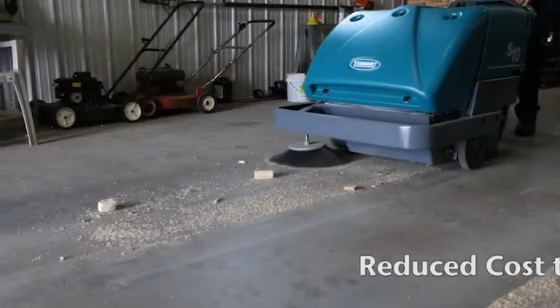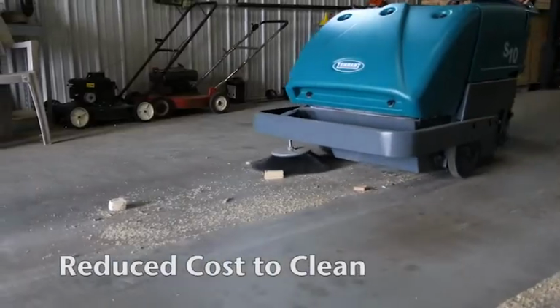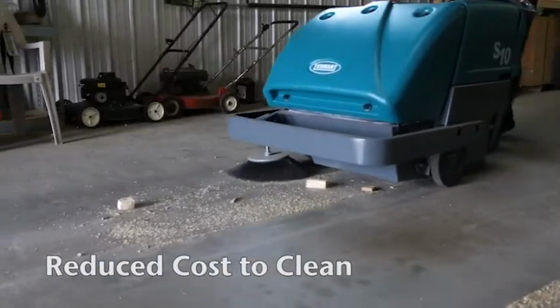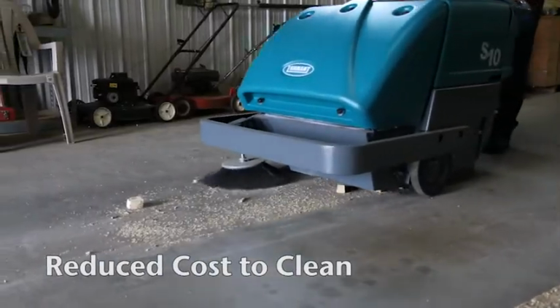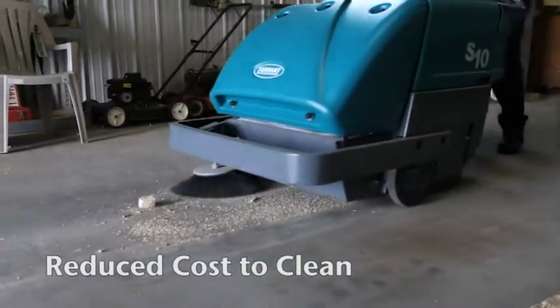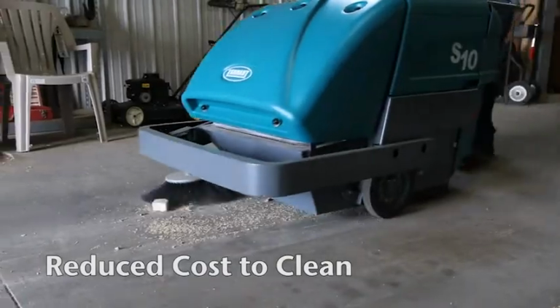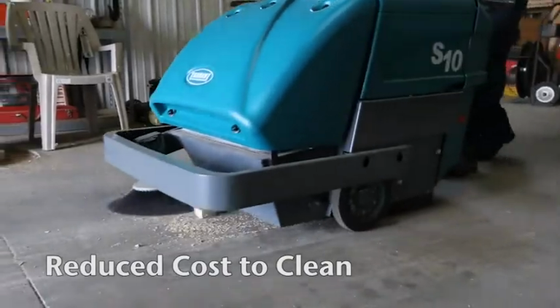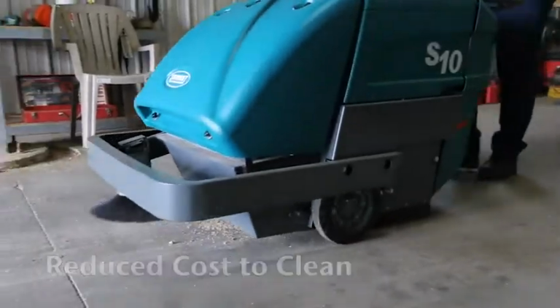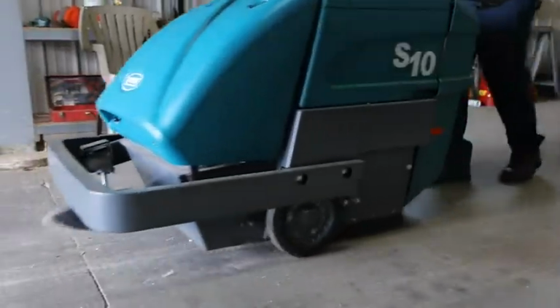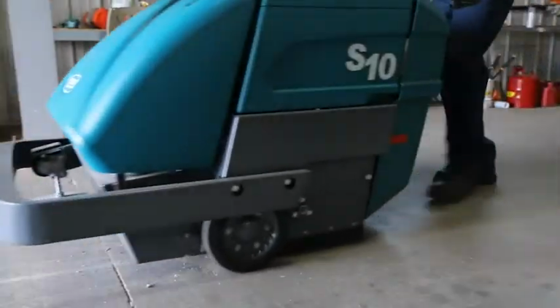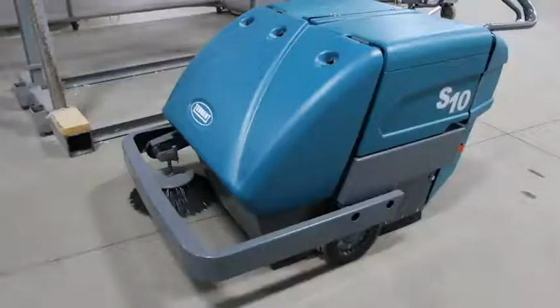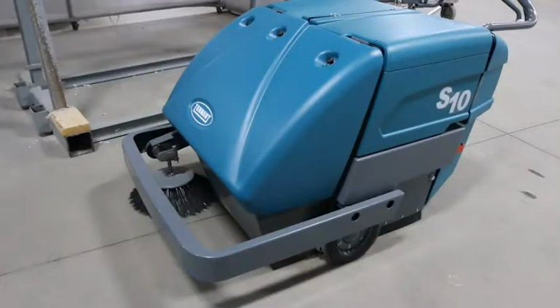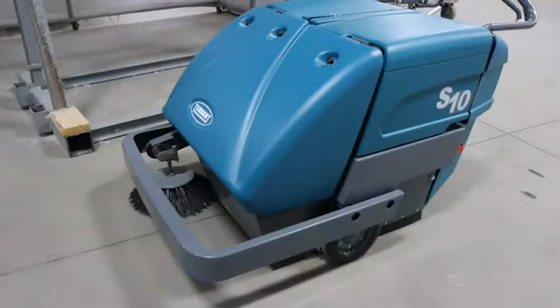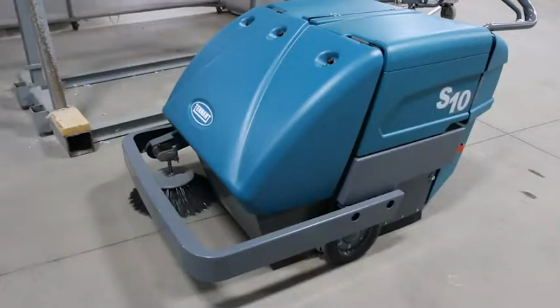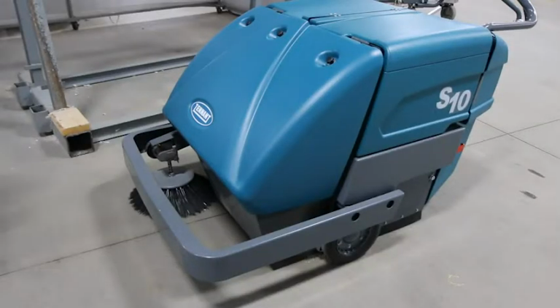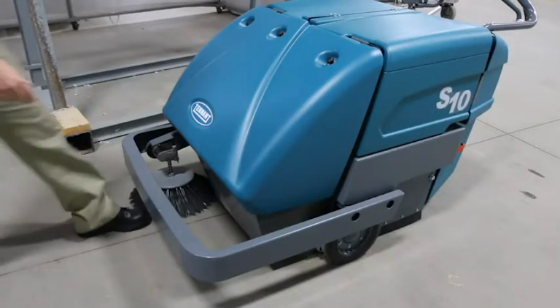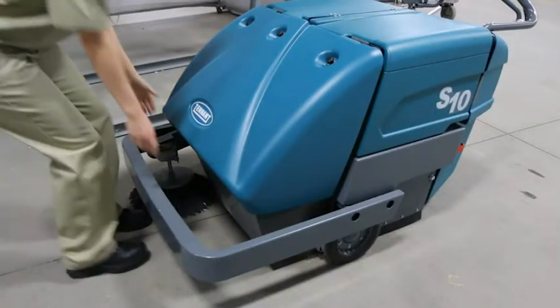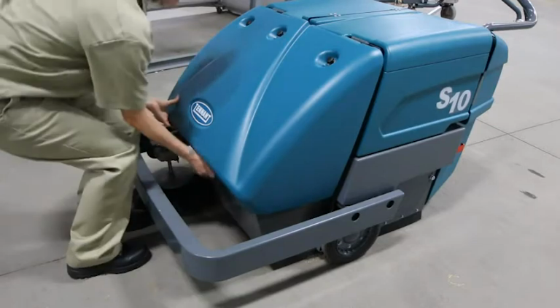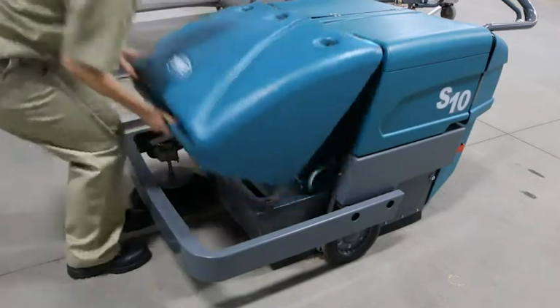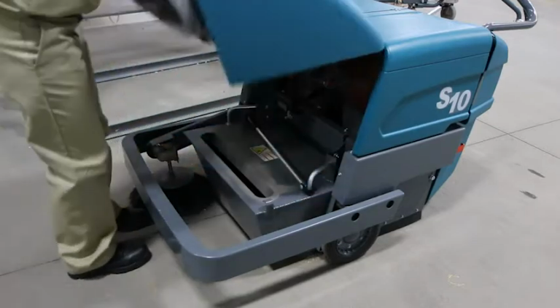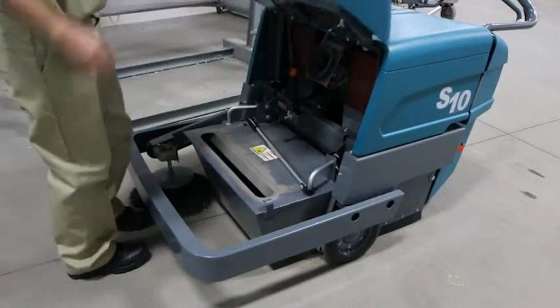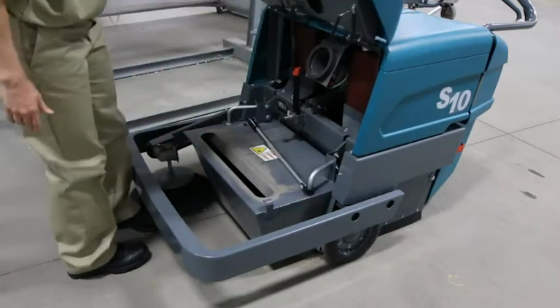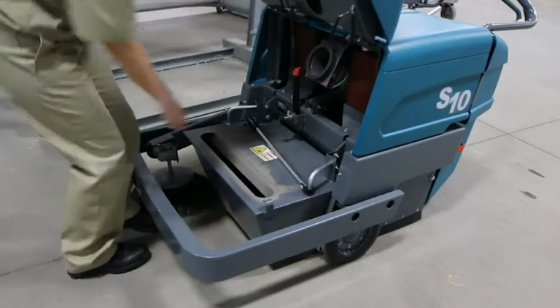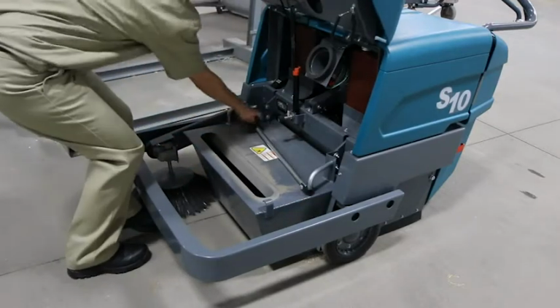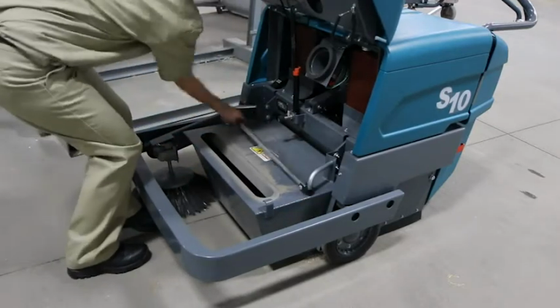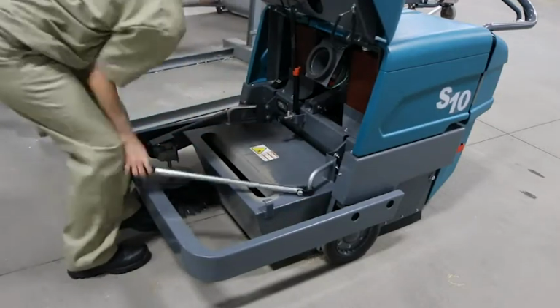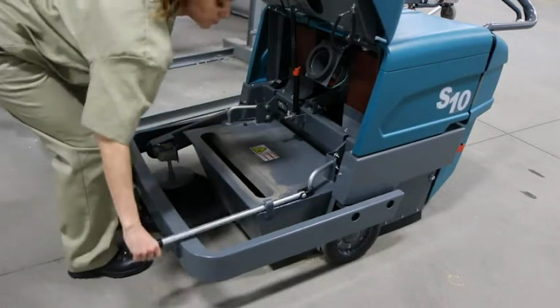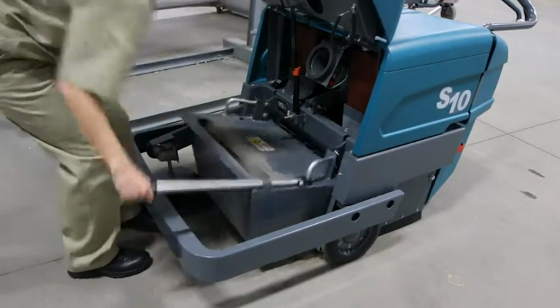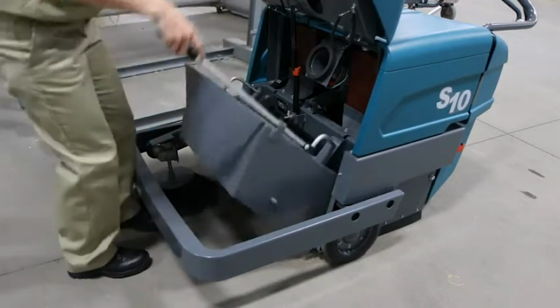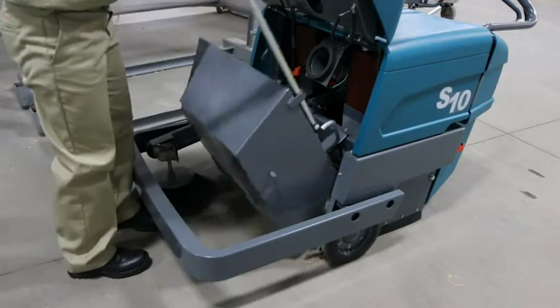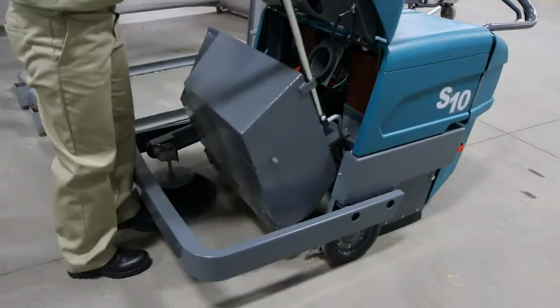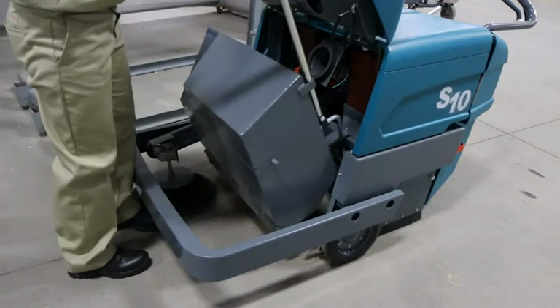Reduce your cost to clean with Tennant's S10 Industrial Walk-Behind Sweeper. The wrap-around bumper helps you reduce repair costs and protect your machine and facility. Increase the time you spend cleaning with the largest hopper of any walk-behind sweeper.